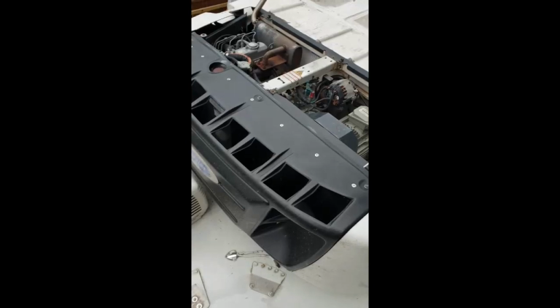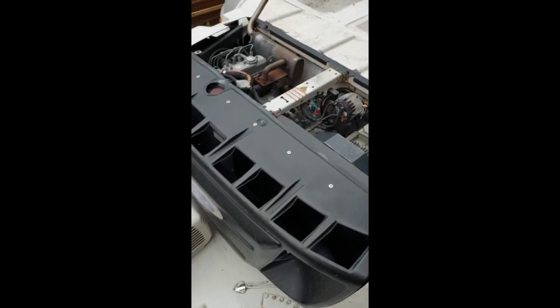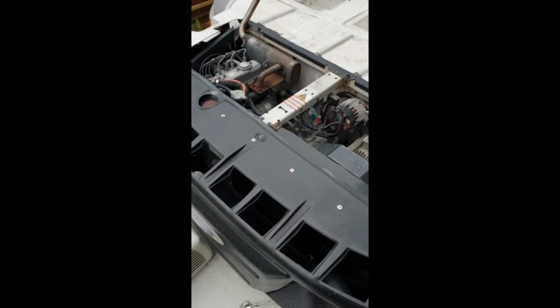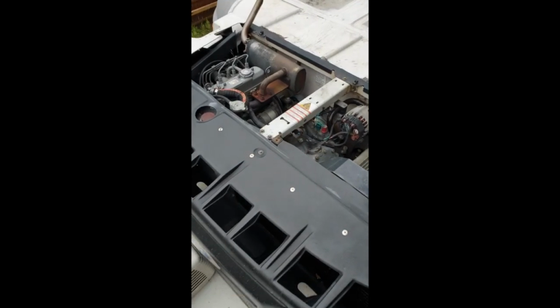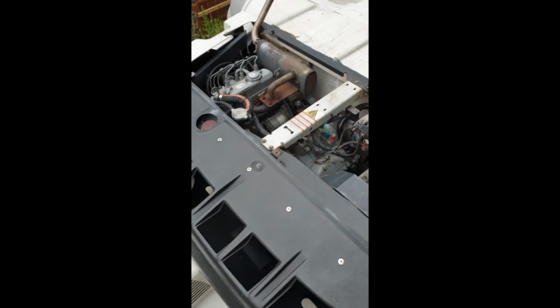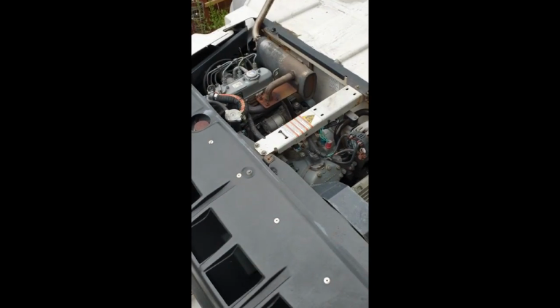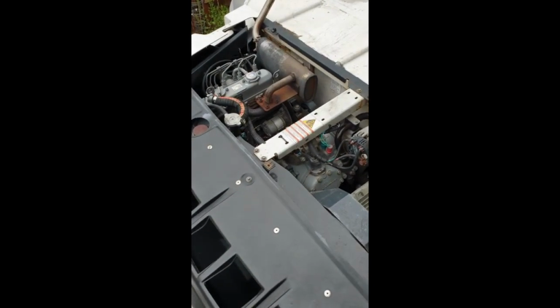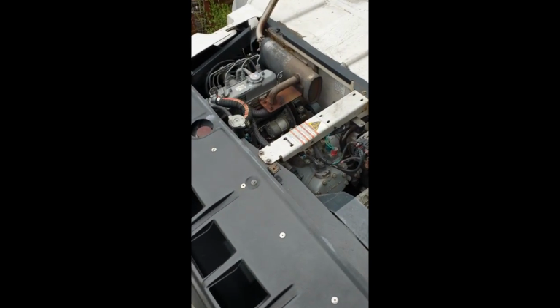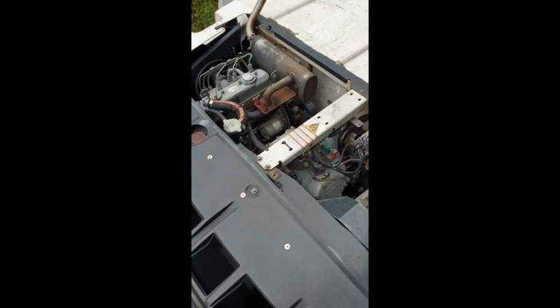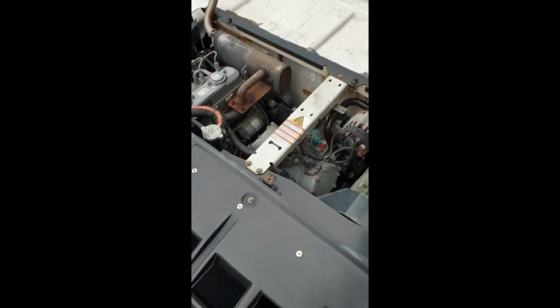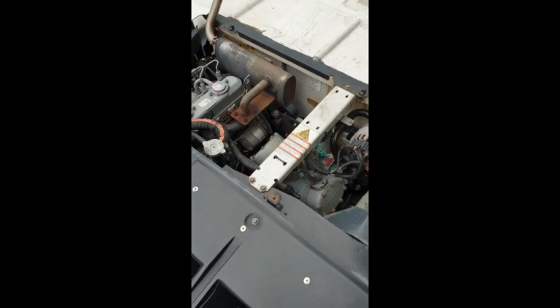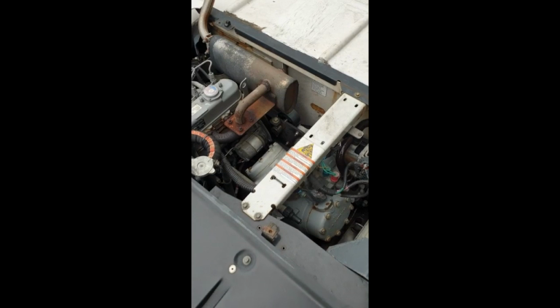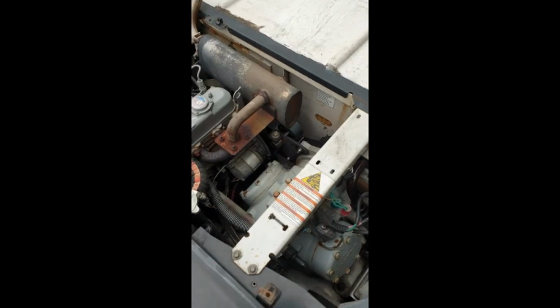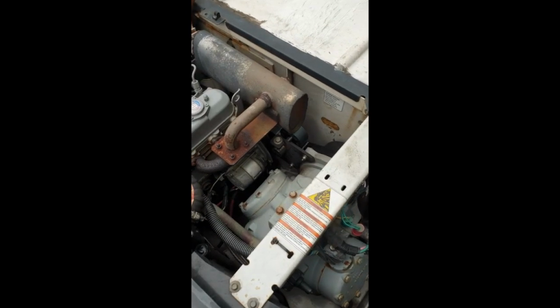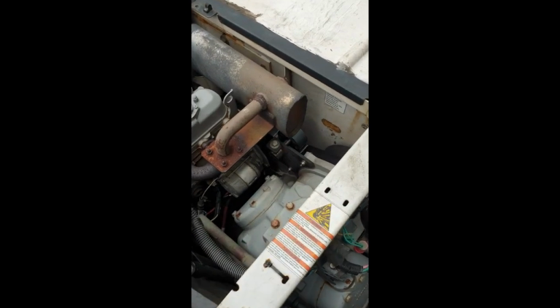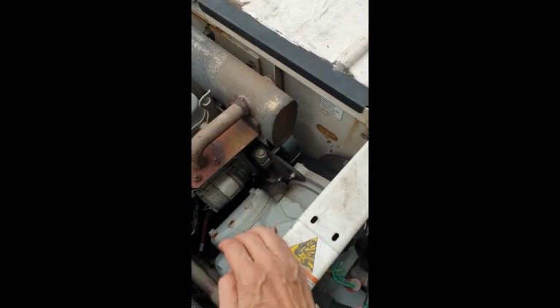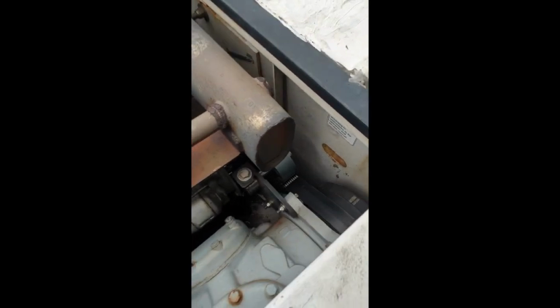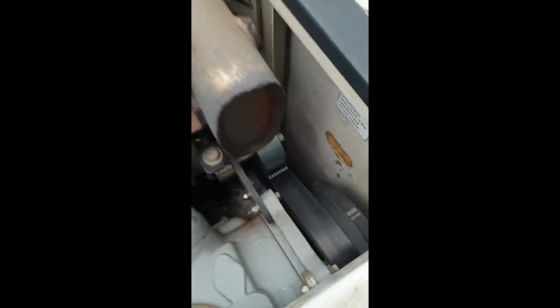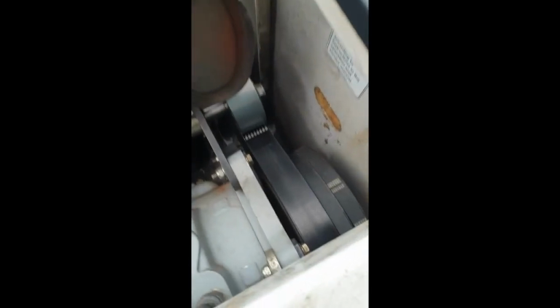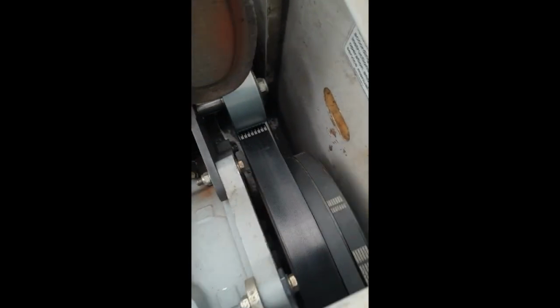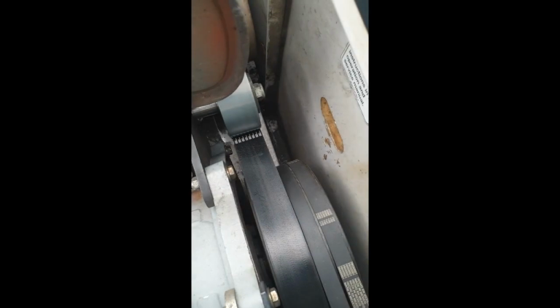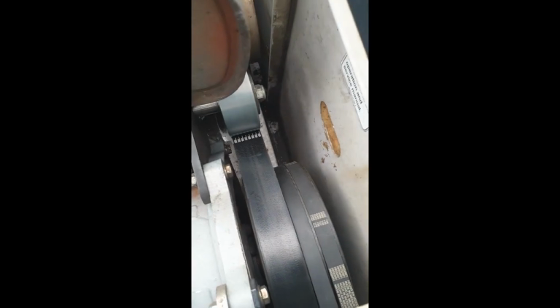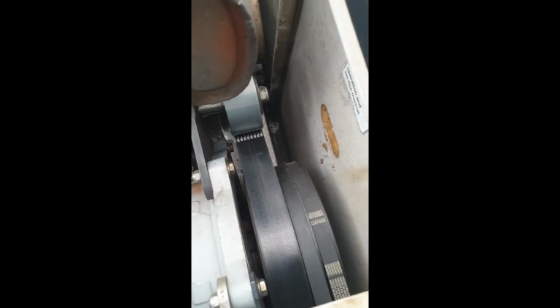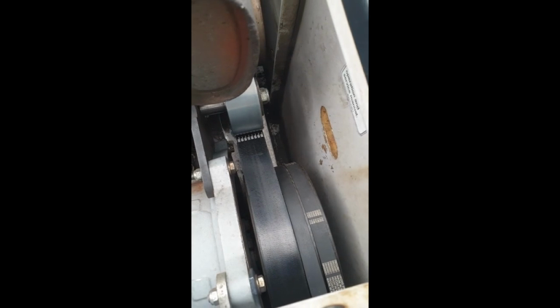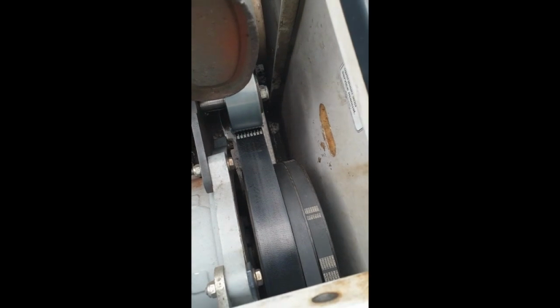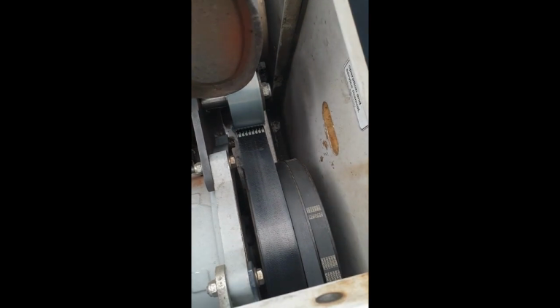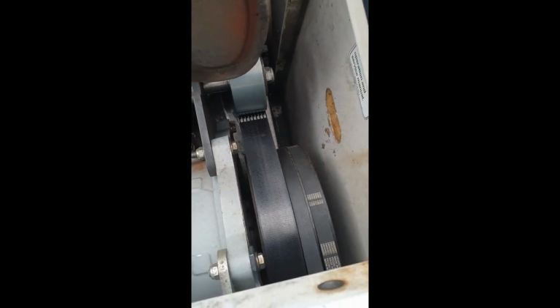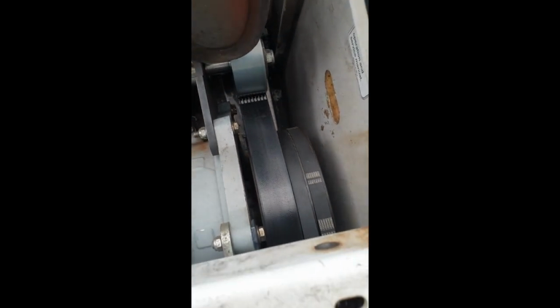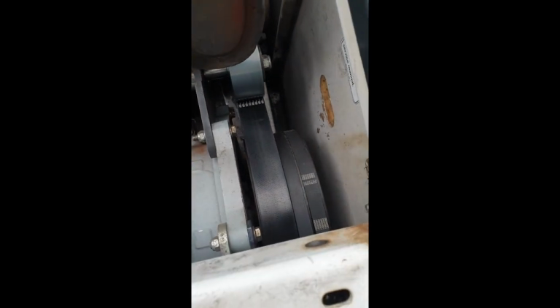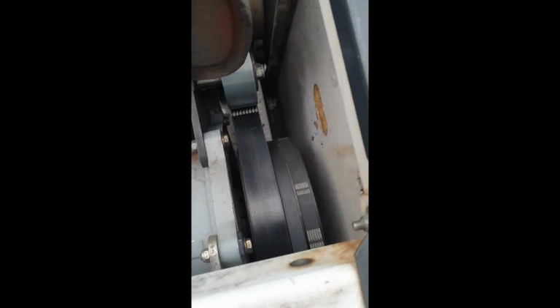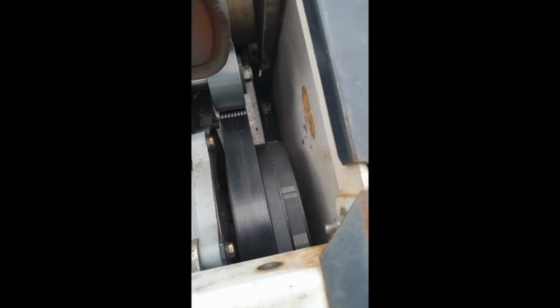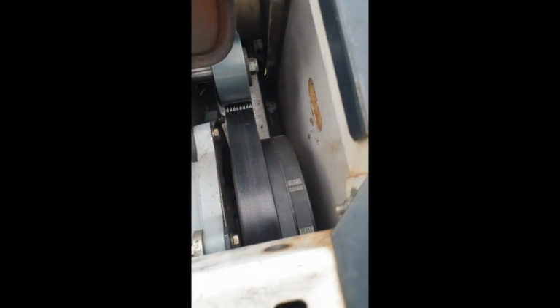I thought I'd make a little video talking about the belt on the Supra 950. People who've tried to change this belt know it's a real pain to put on.